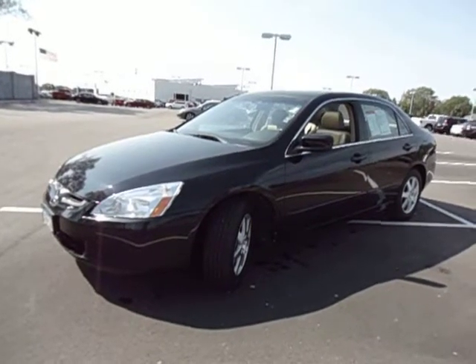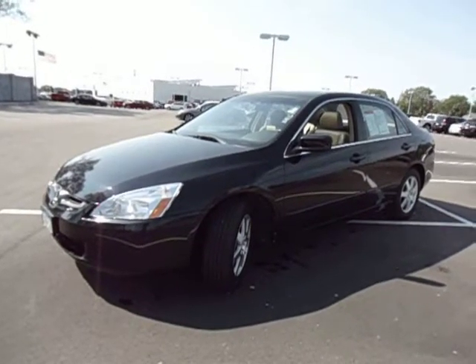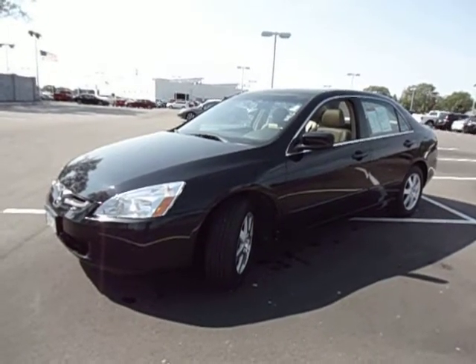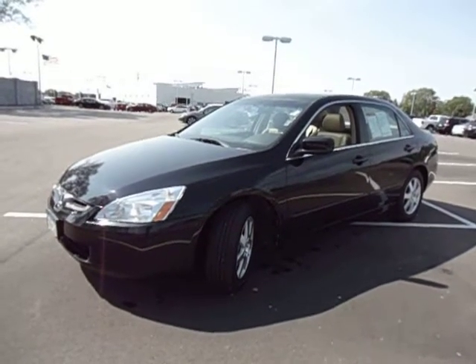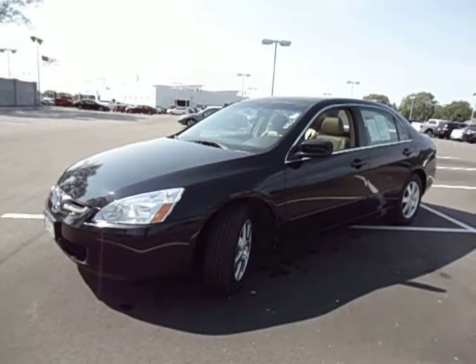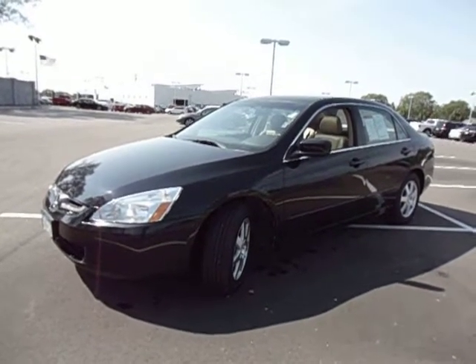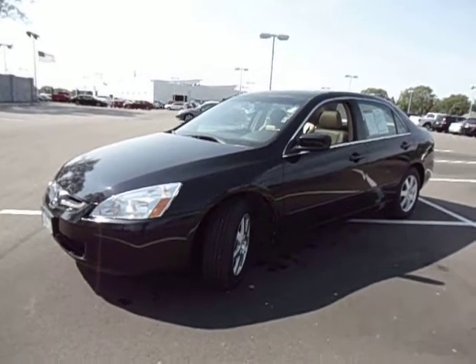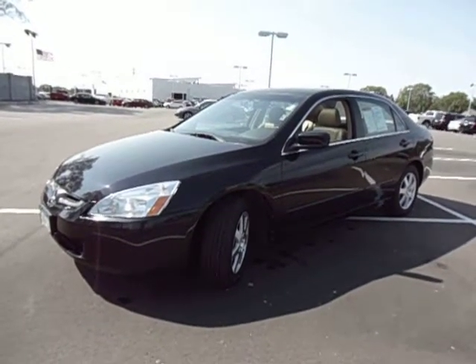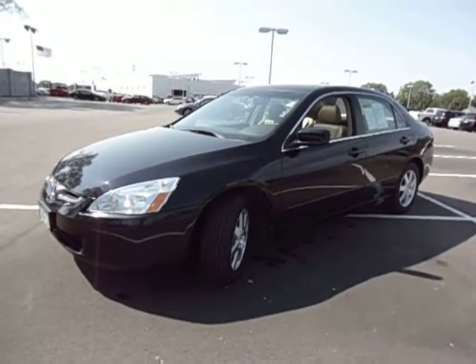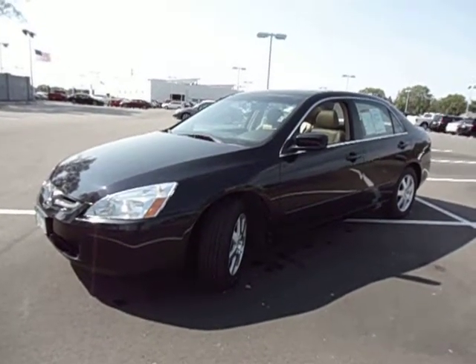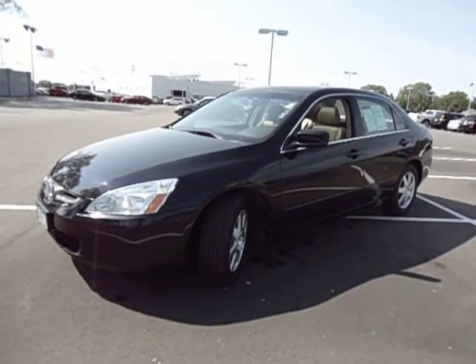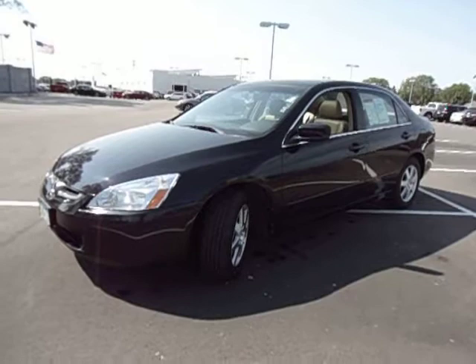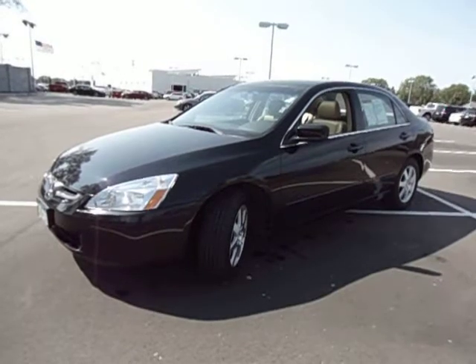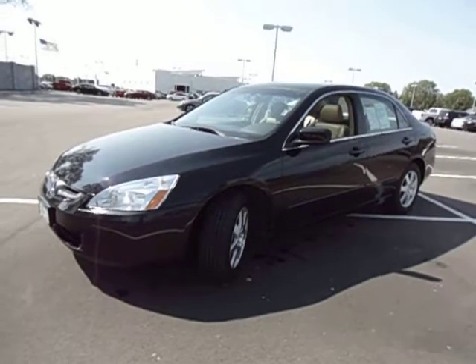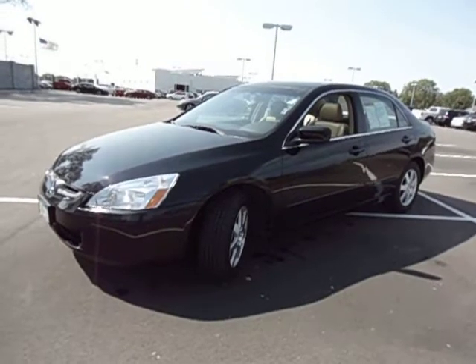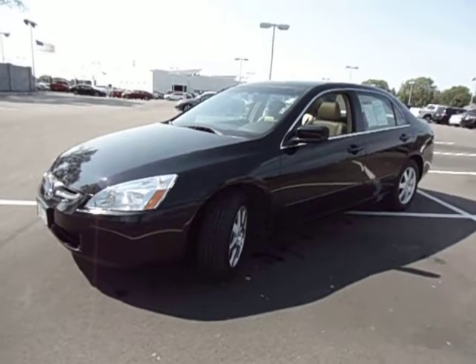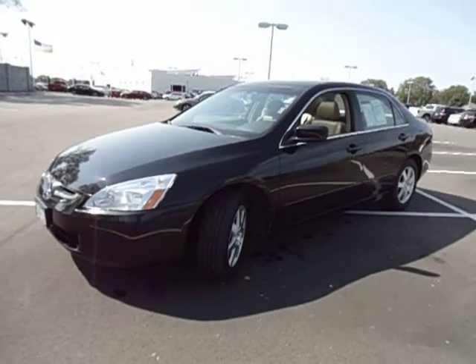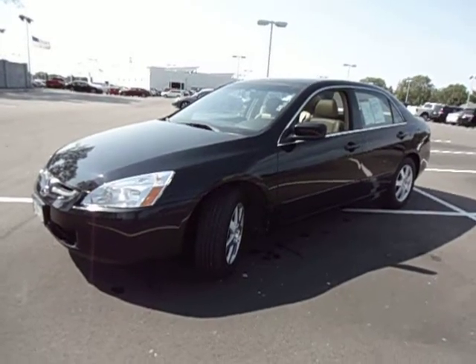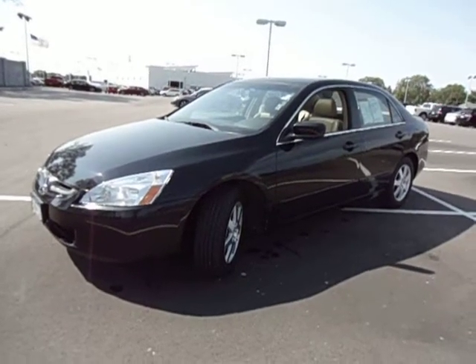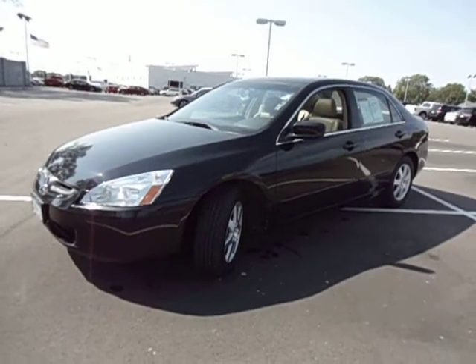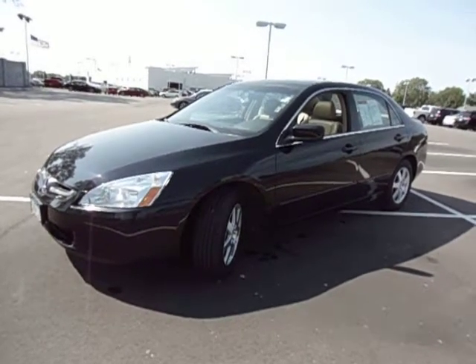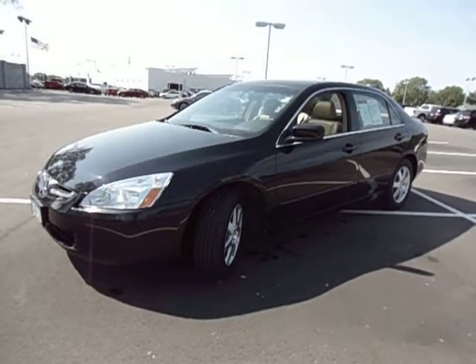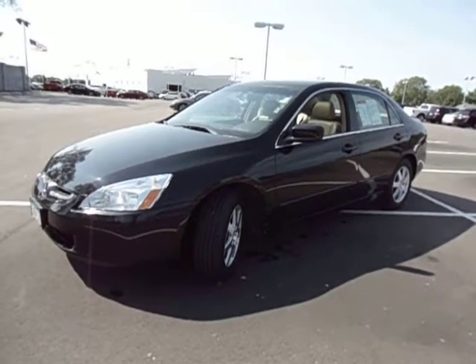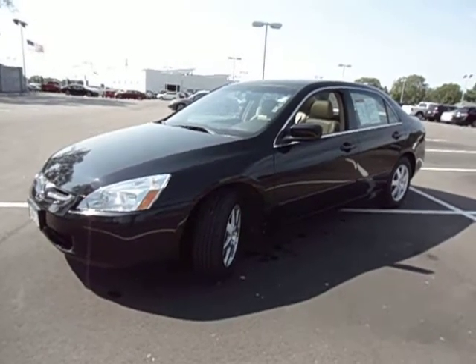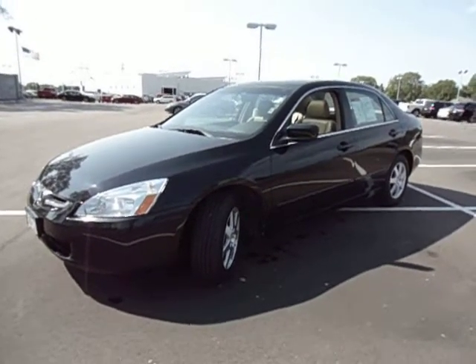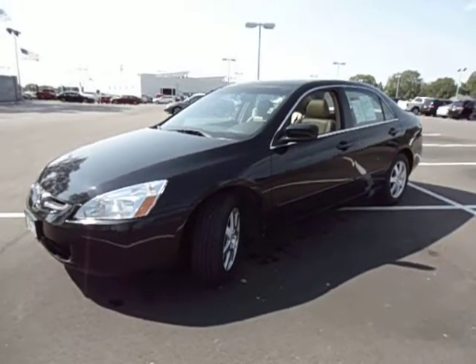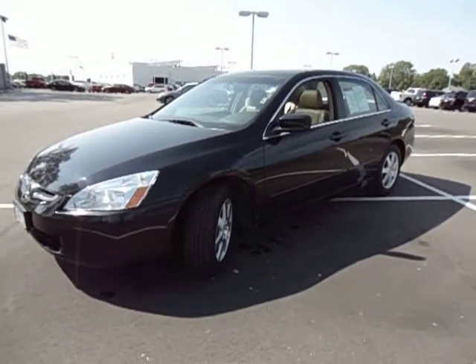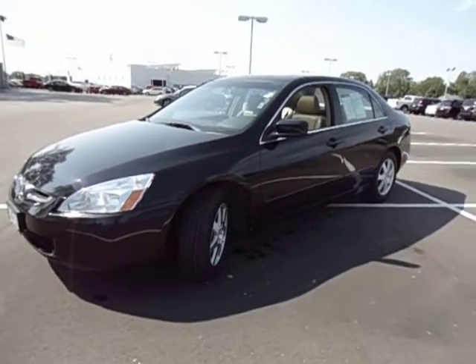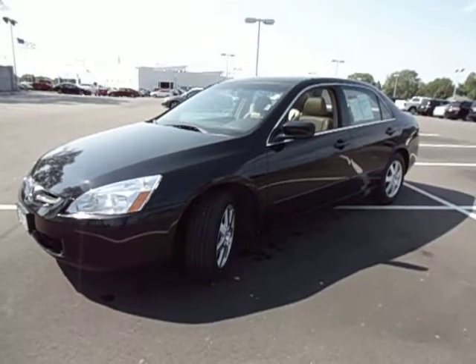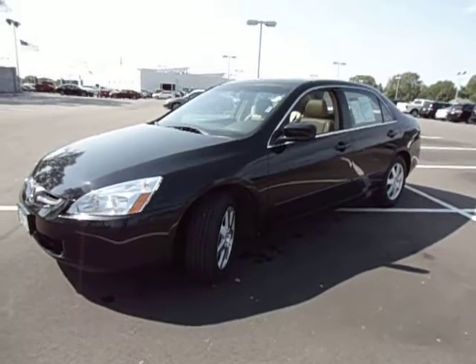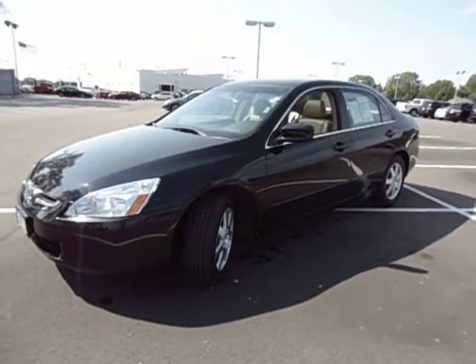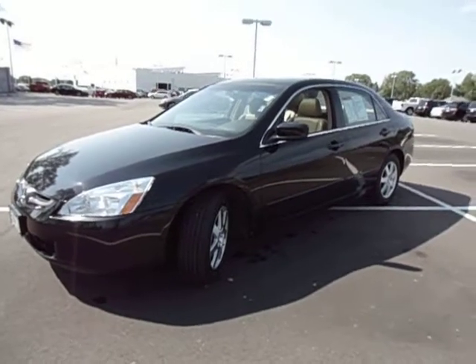Hi there. This is Chad Rawson over at Luther Brookdale Honda. I just wanted to take a quick second here and show you our beautiful 2005 Honda Accord EX-L V6.